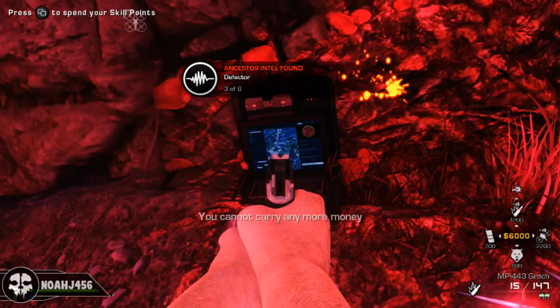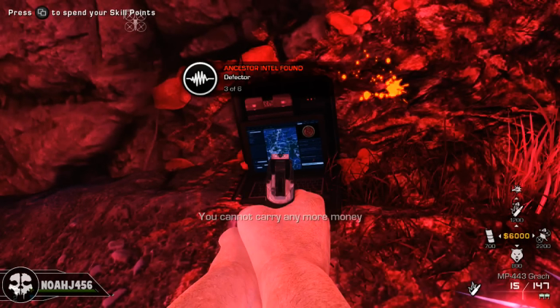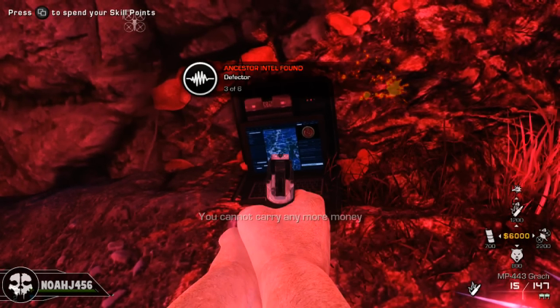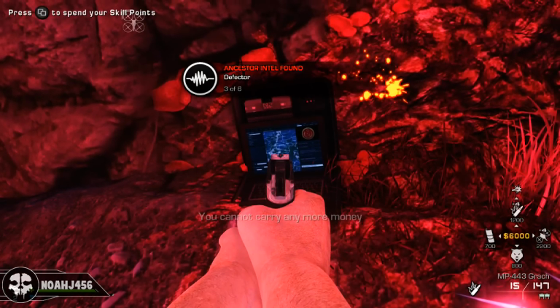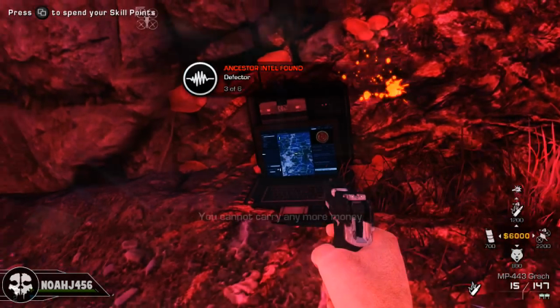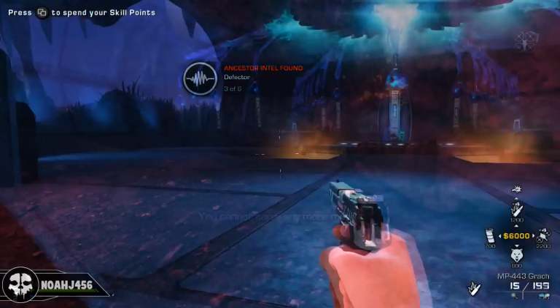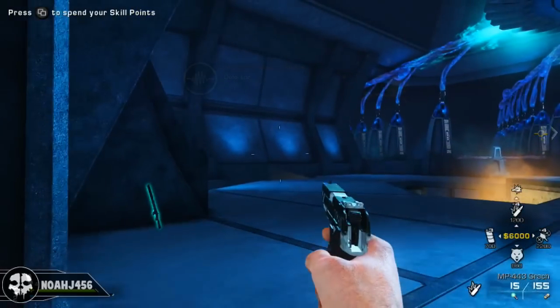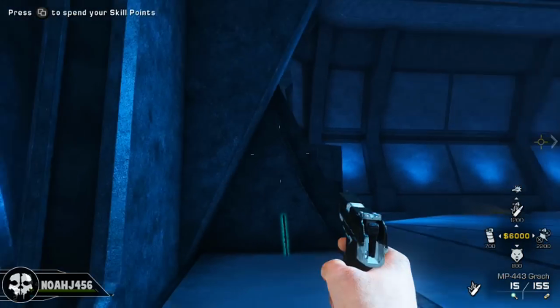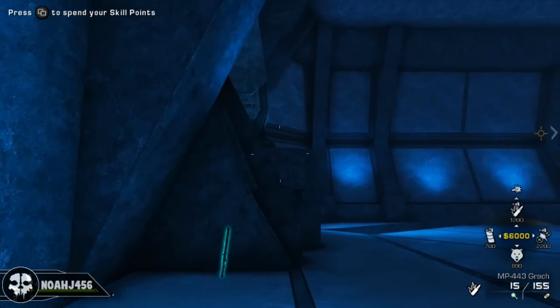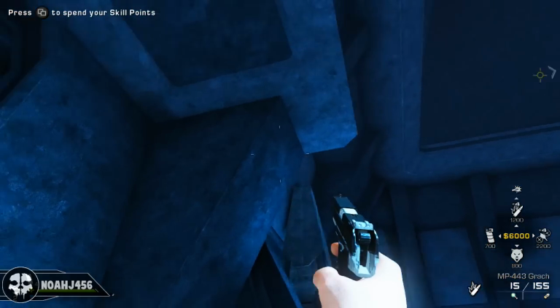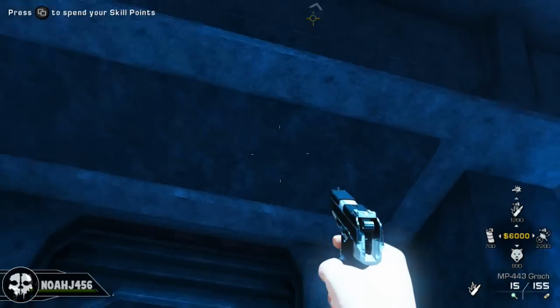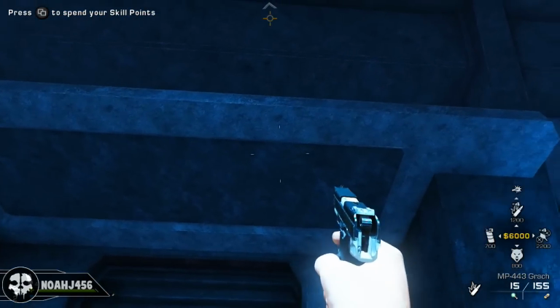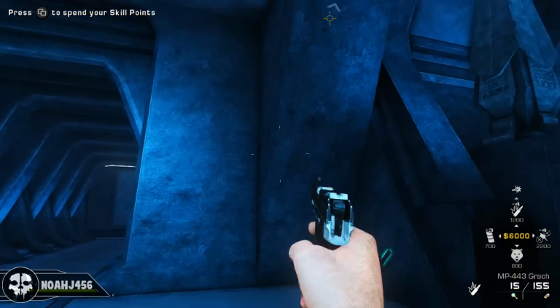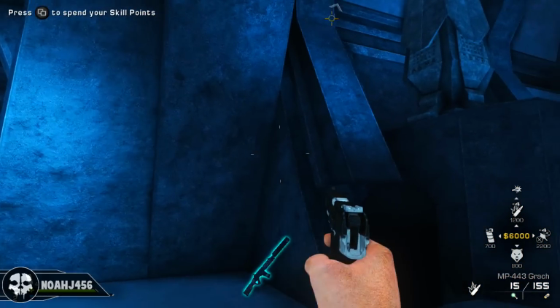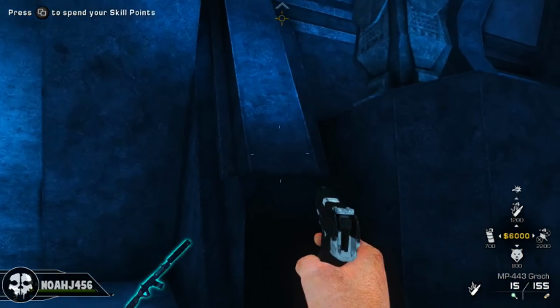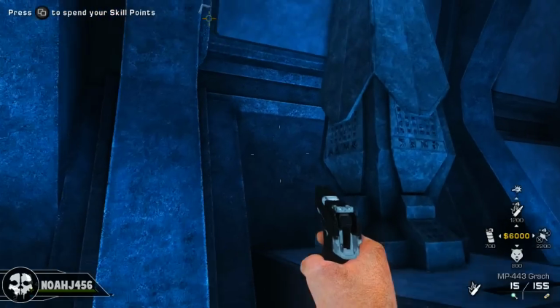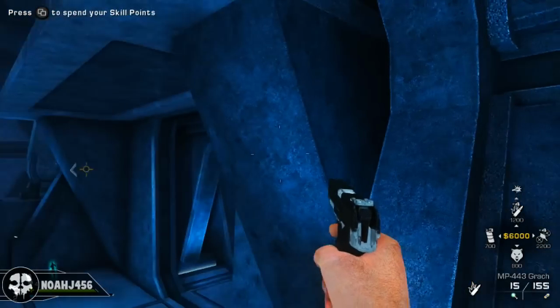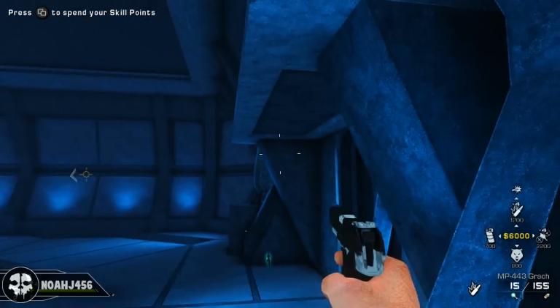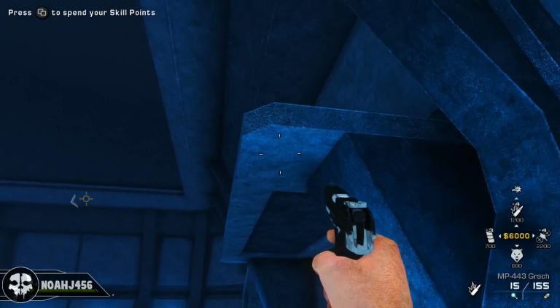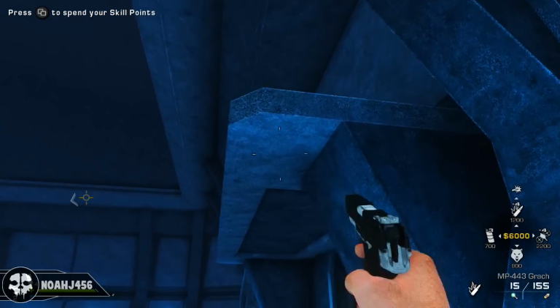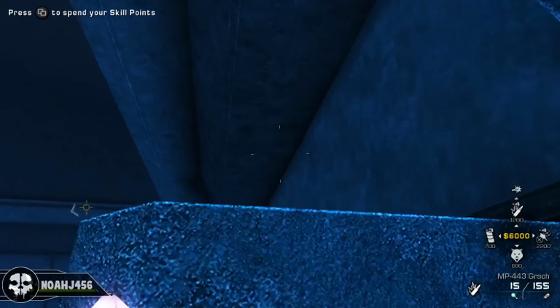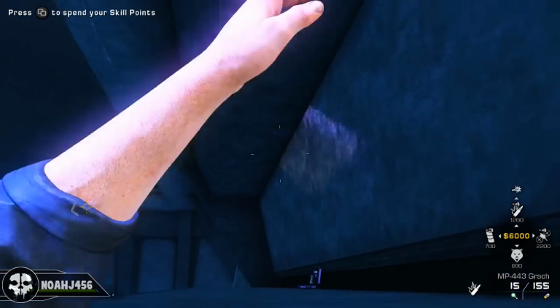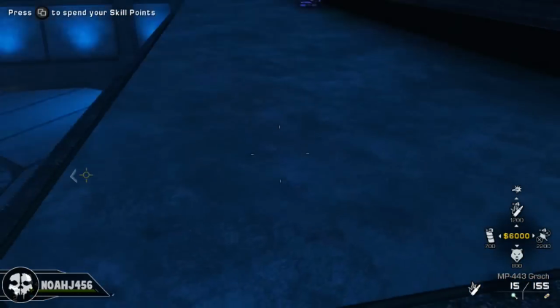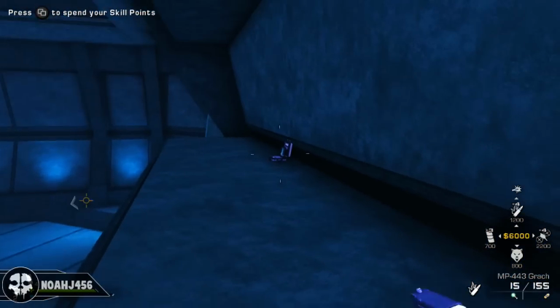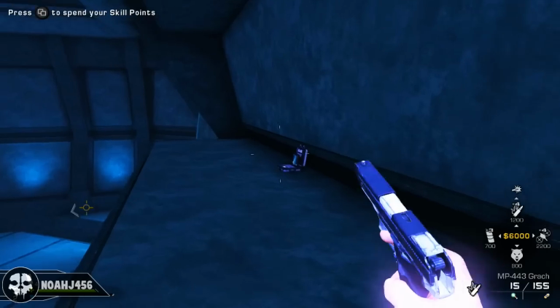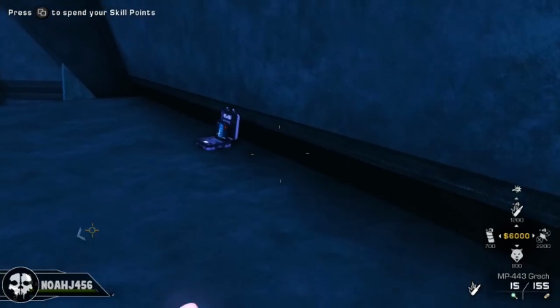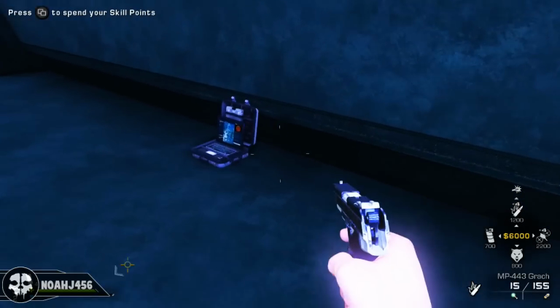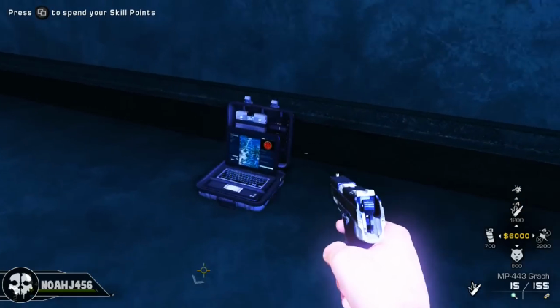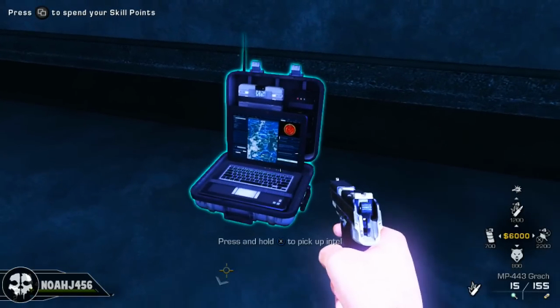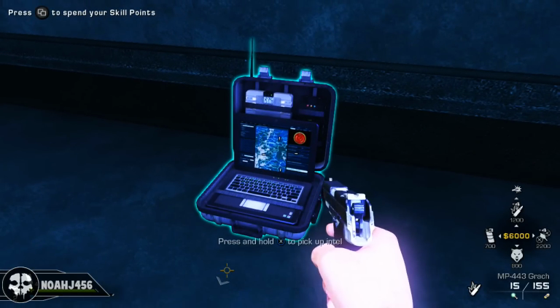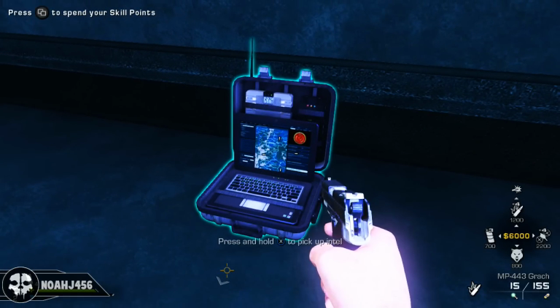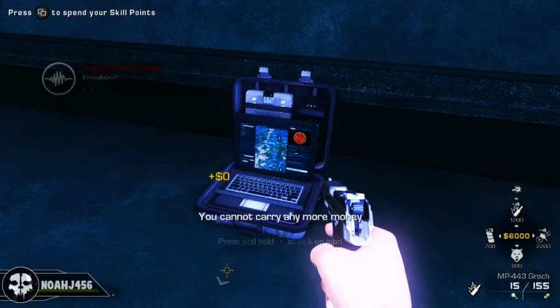For the last intel cutscene, all you need to do is make your way to the Ancestors Chamber. Once you are there, hop up onto this little thing and then hop up onto the platform — it's very easy once you know where to look. Grab that and that will be all the different placed ones.